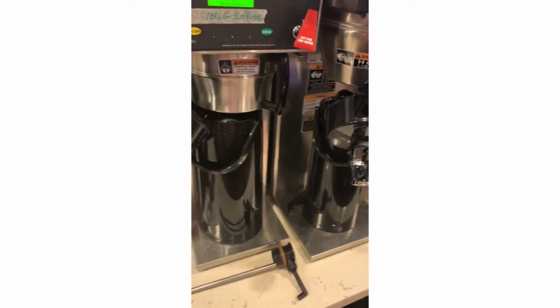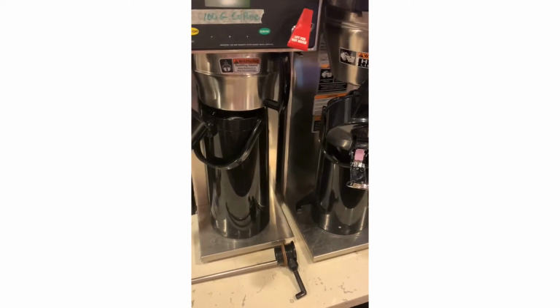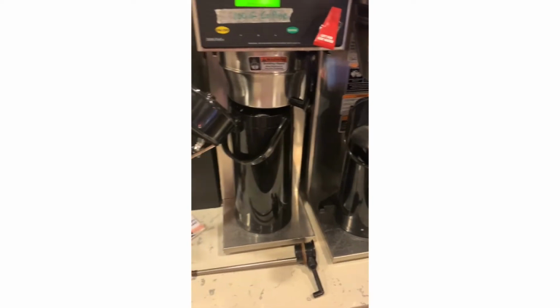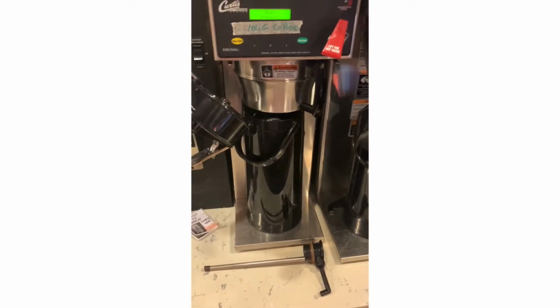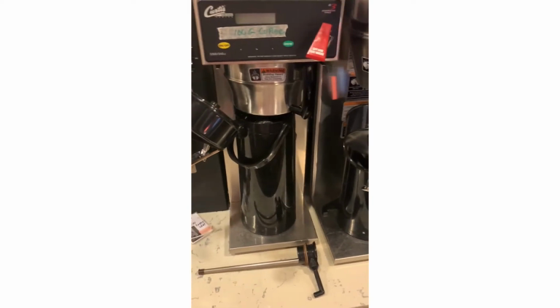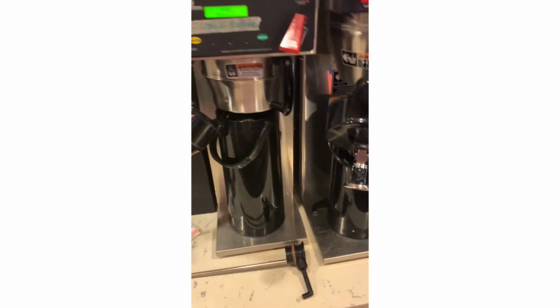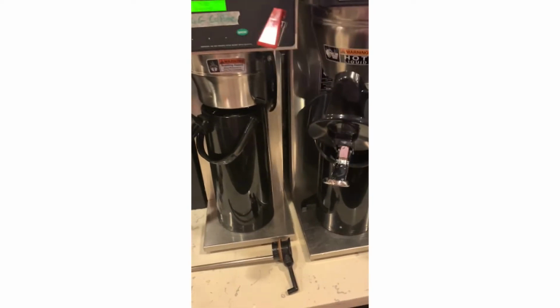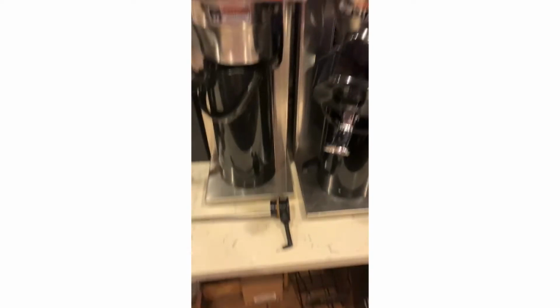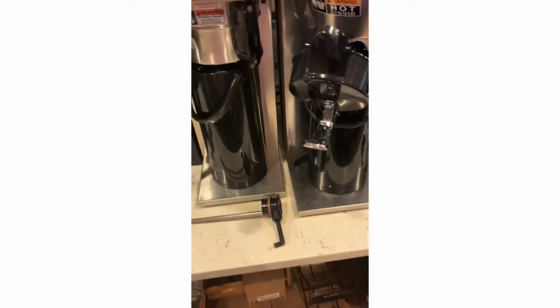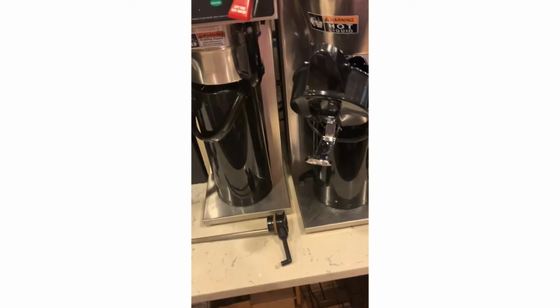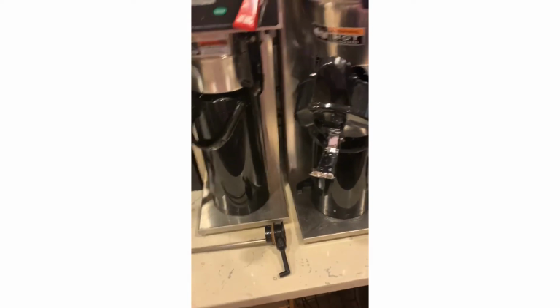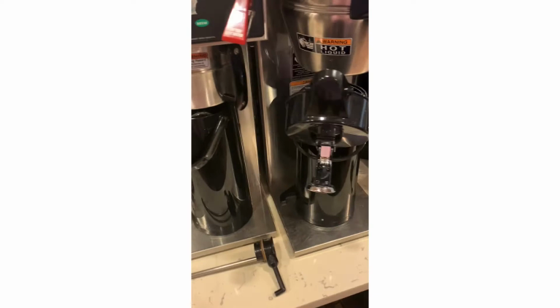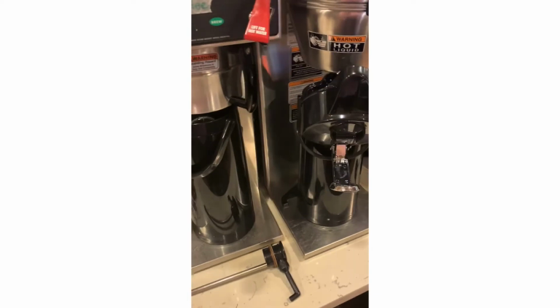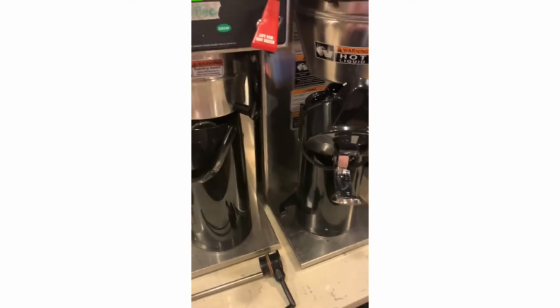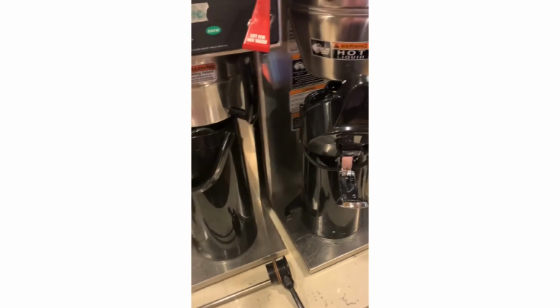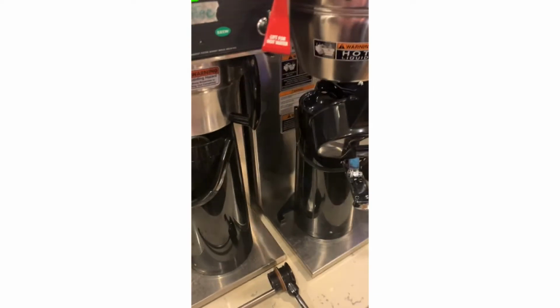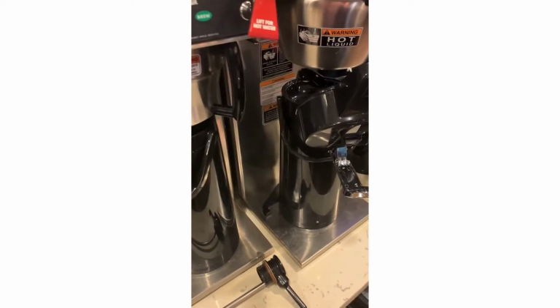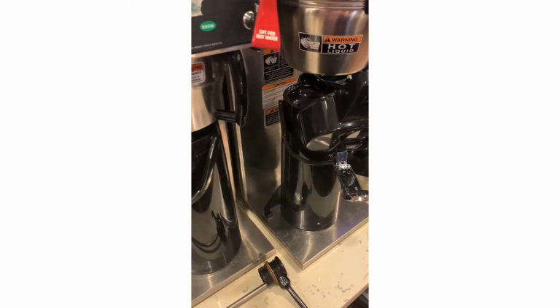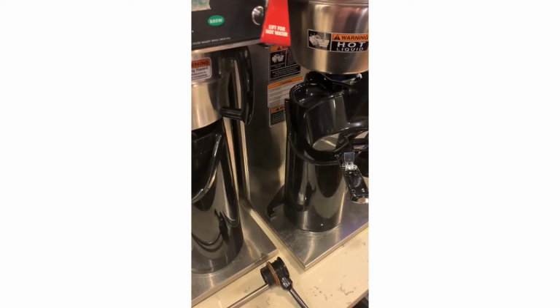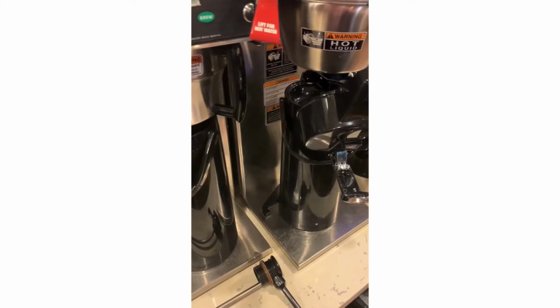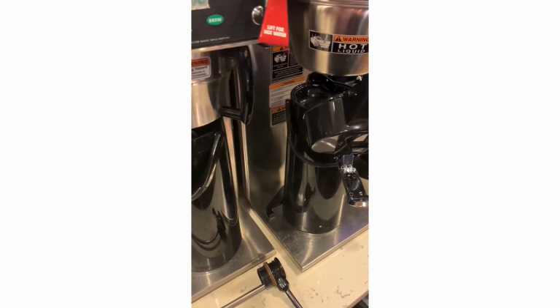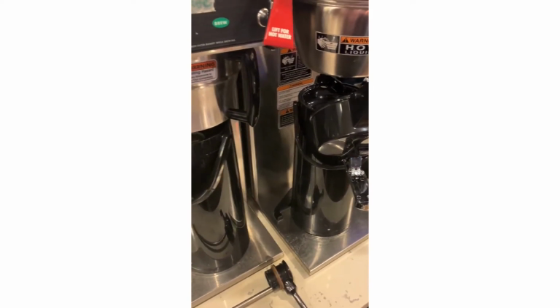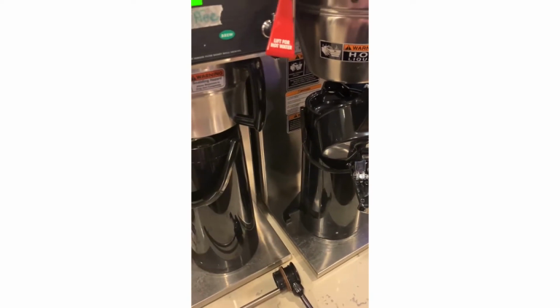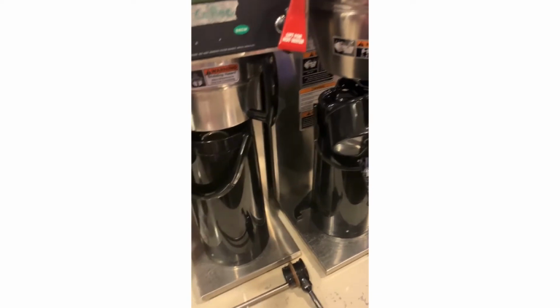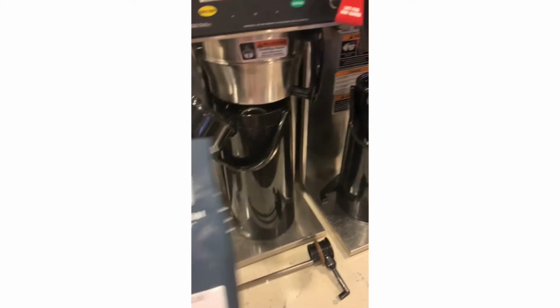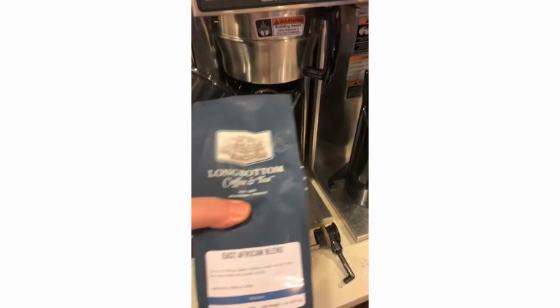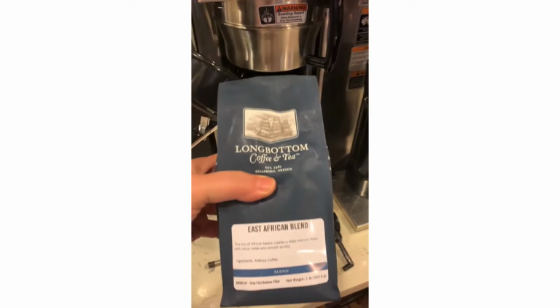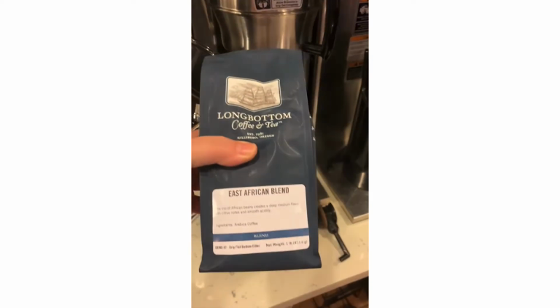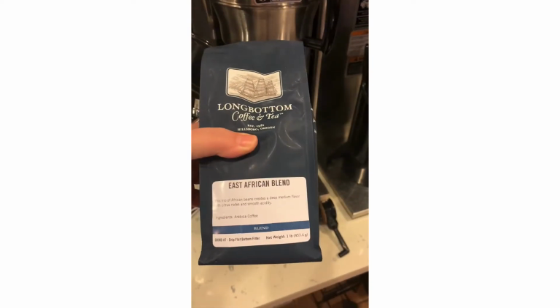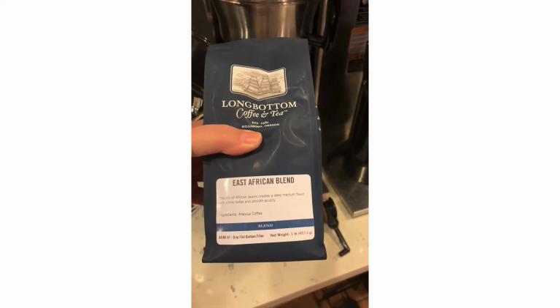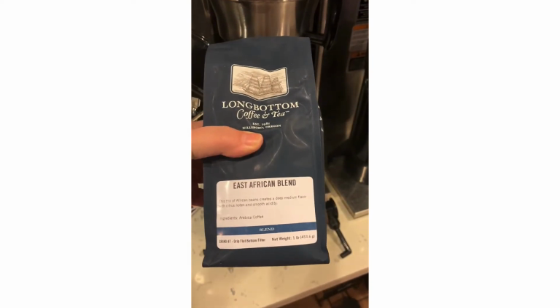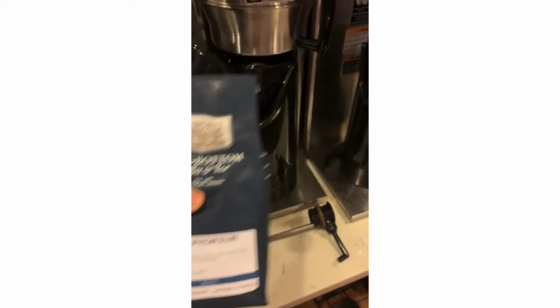The coffee will be ready by the time the first customers get here. Let's see what we're brewing today — it's all Long Bottom Coffee, which is a local roaster up in Hillsboro, and we're going to do some East African blend.